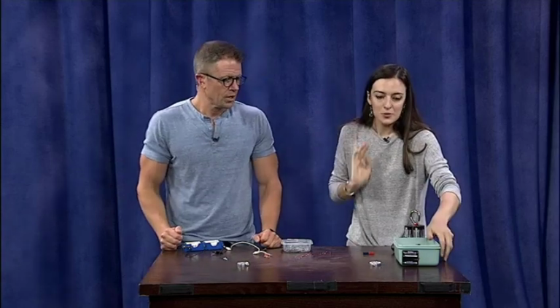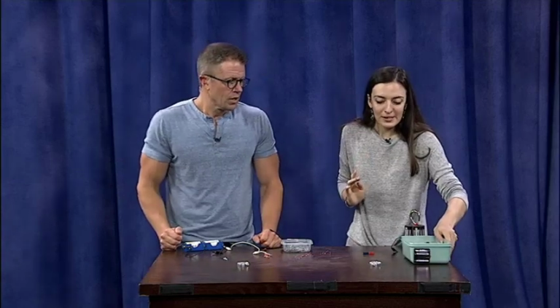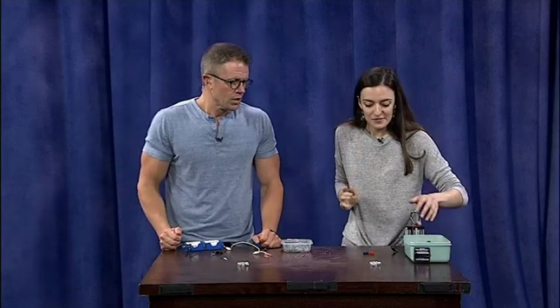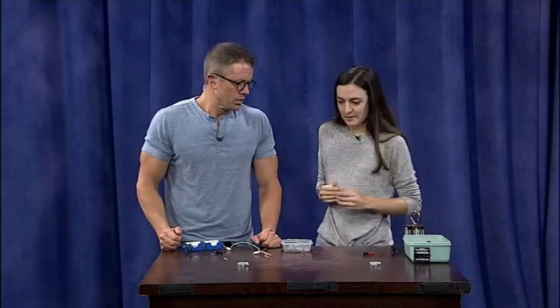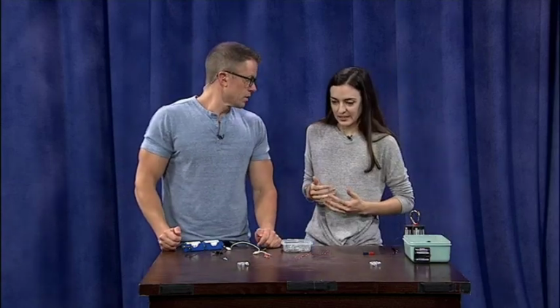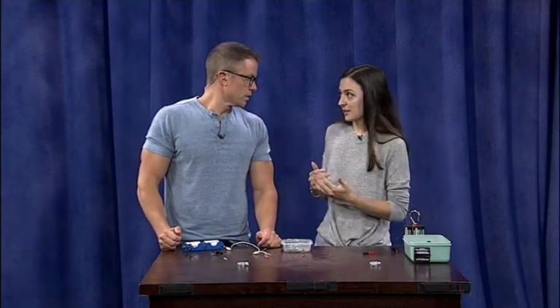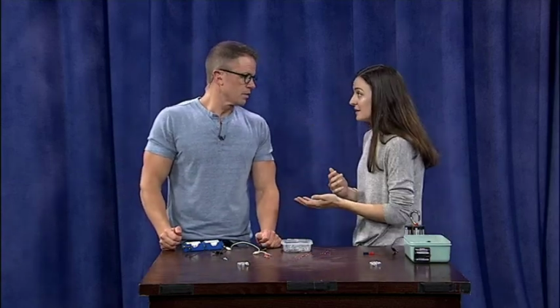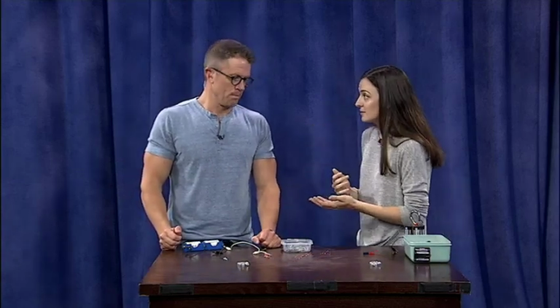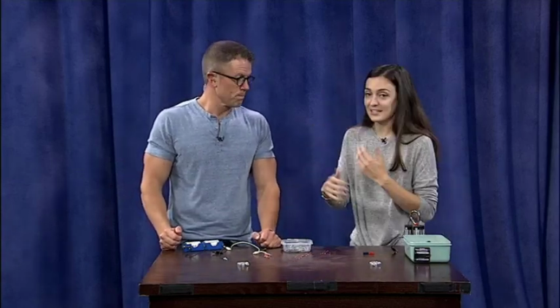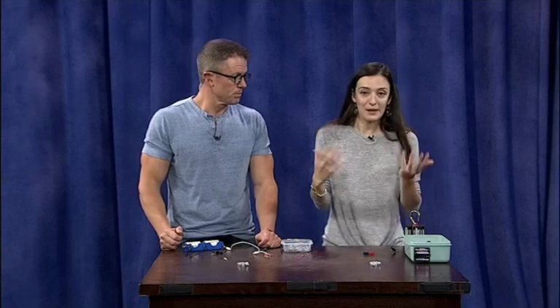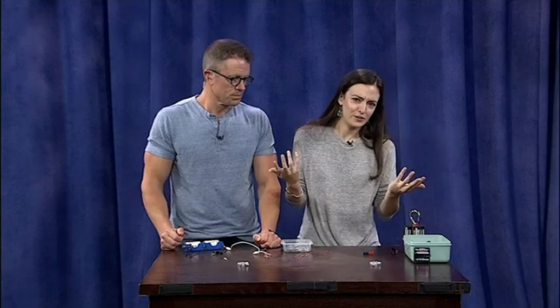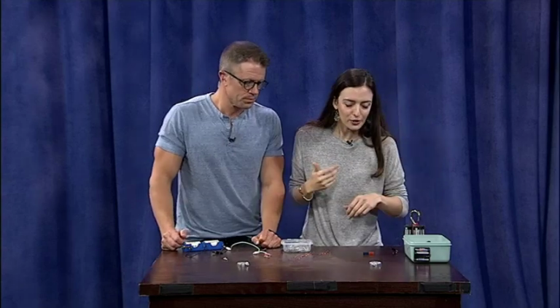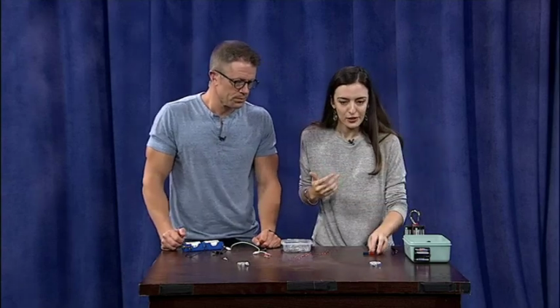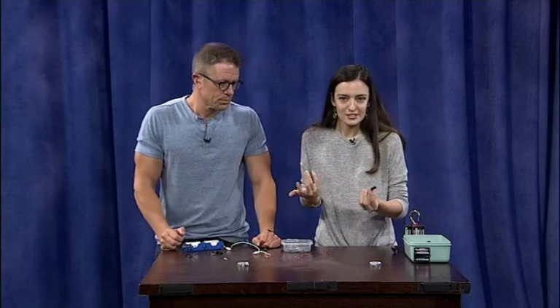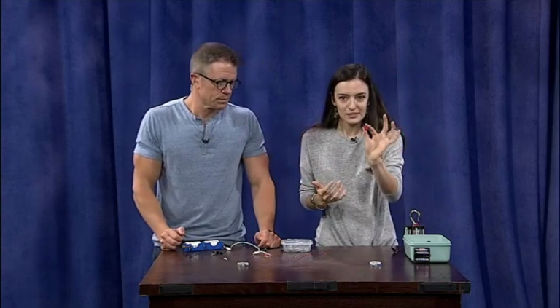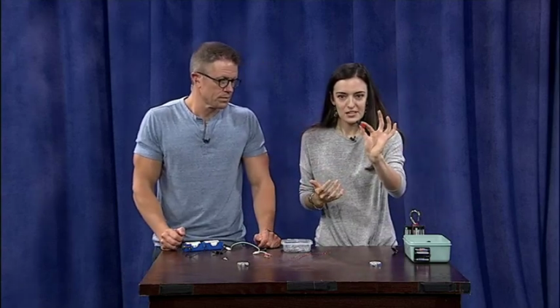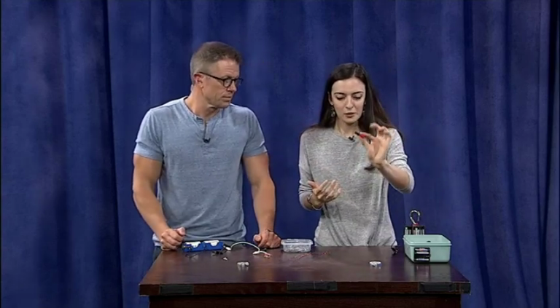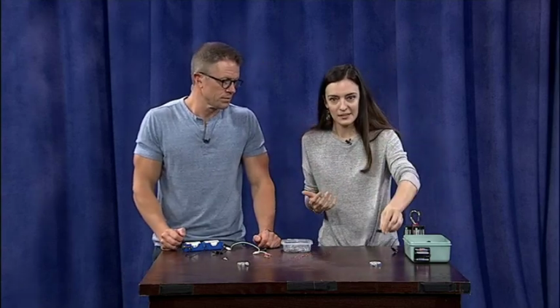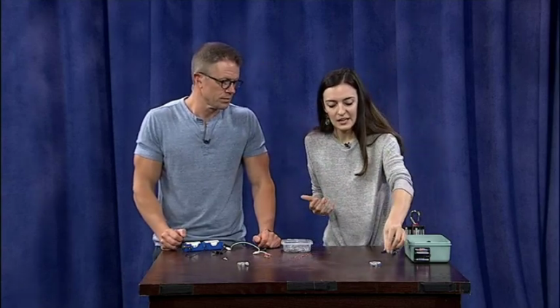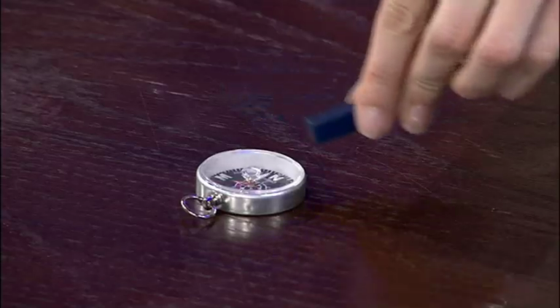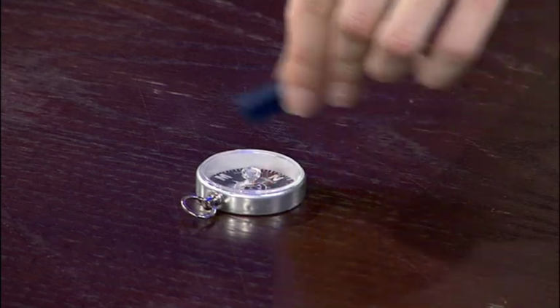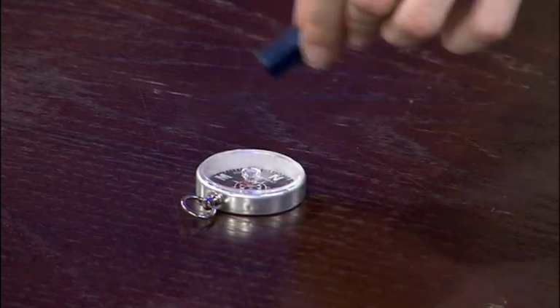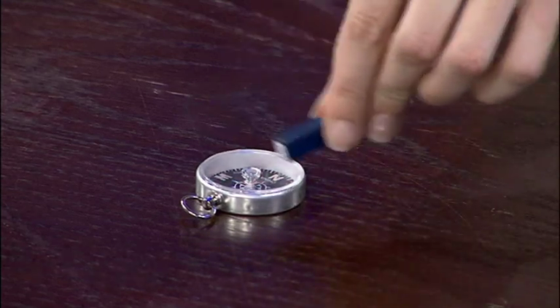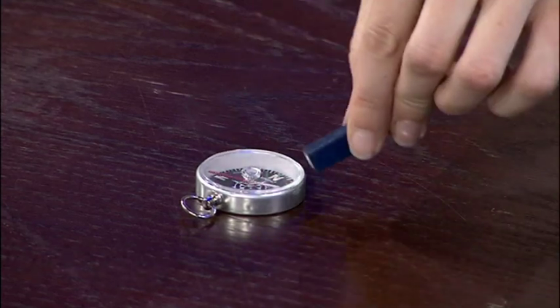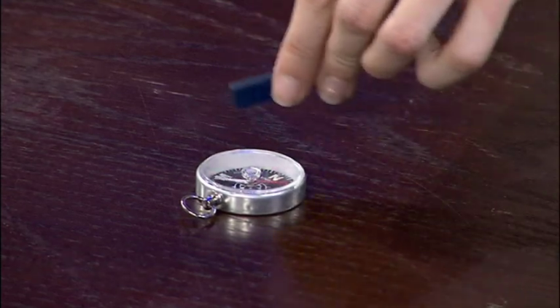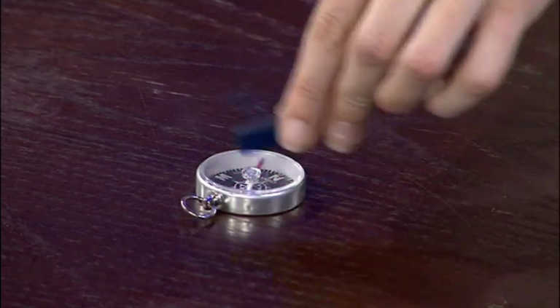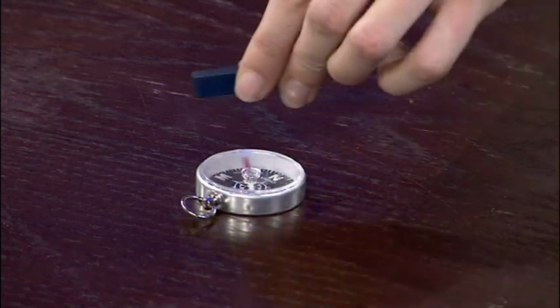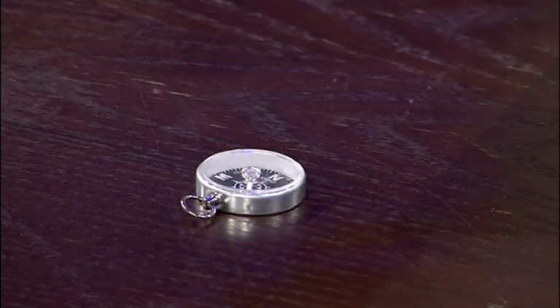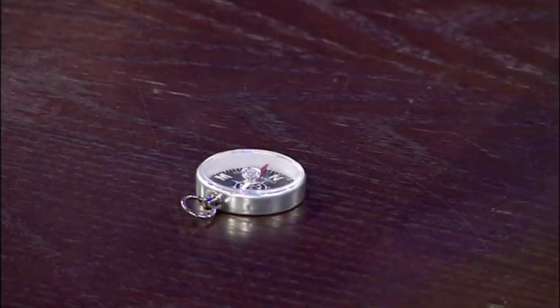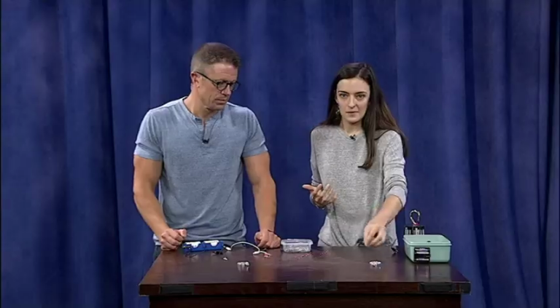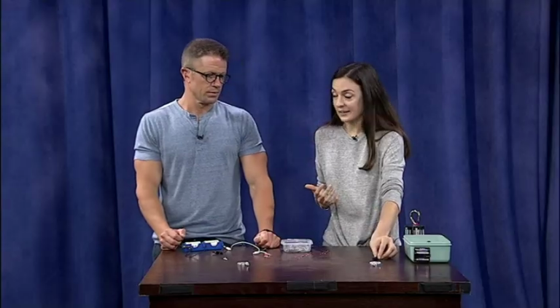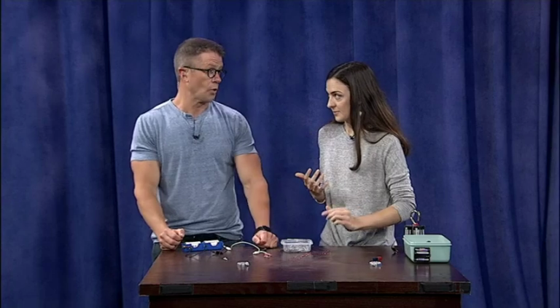One way we can tell if something is a magnet is using a compass, because they detect the magnetic field of our Earth — they're good at detecting magnets. If I take a regular bar magnet and wave it over a compass, you can see that needle goes crazy. That's how we can tell if something's a magnet.